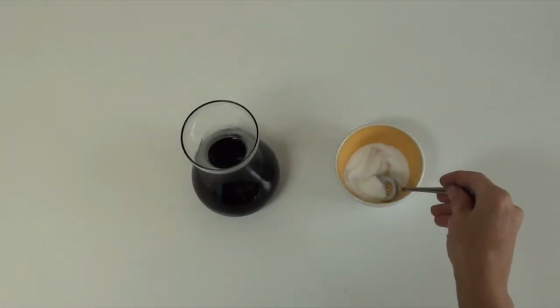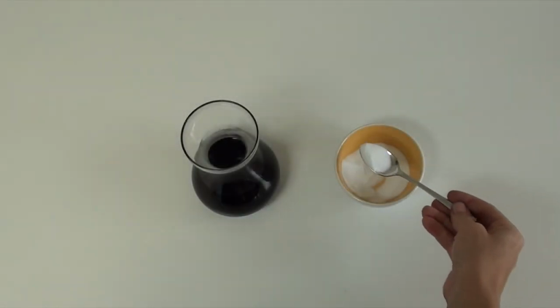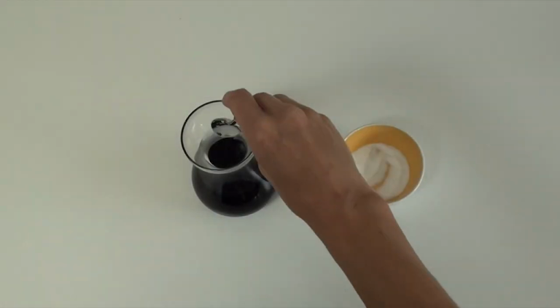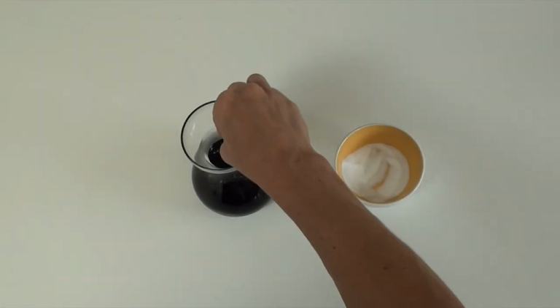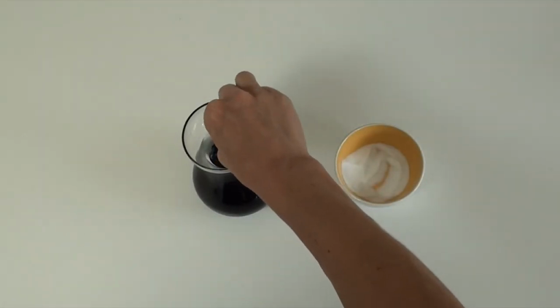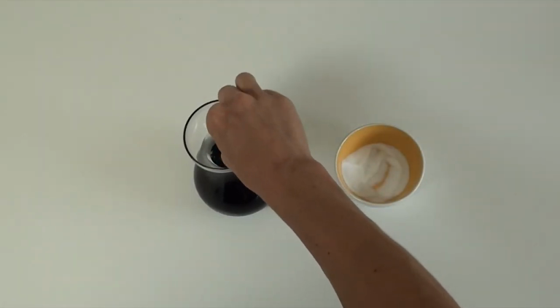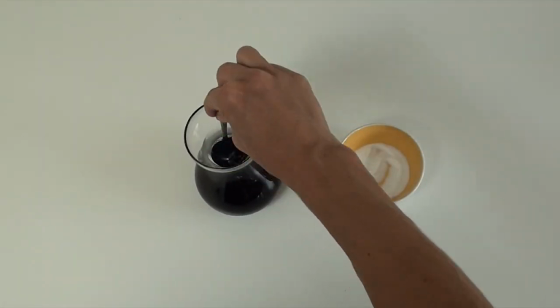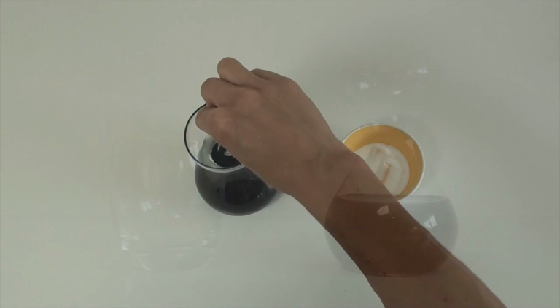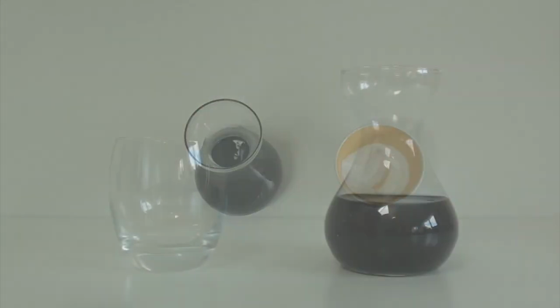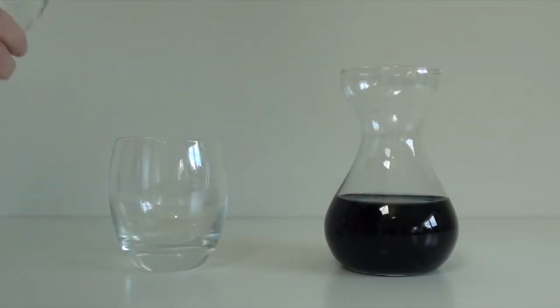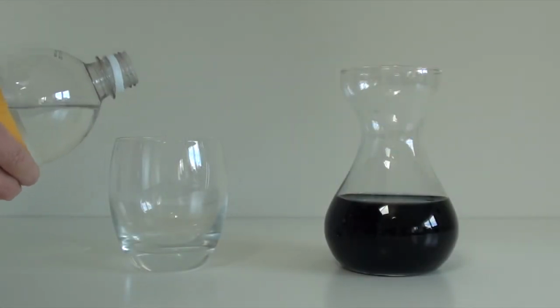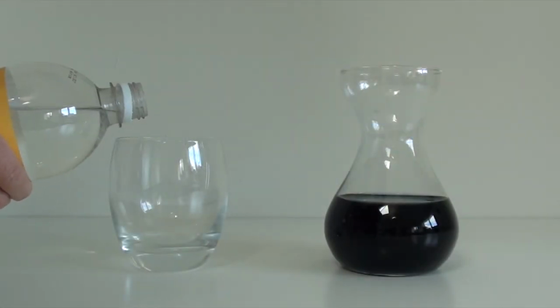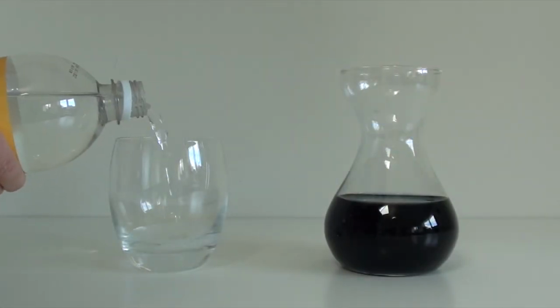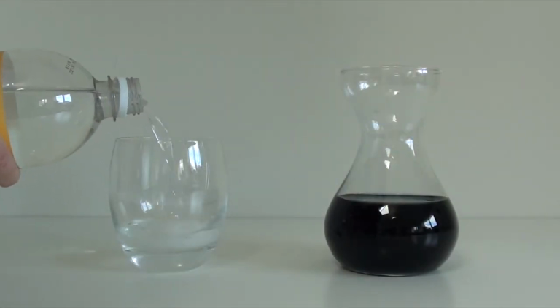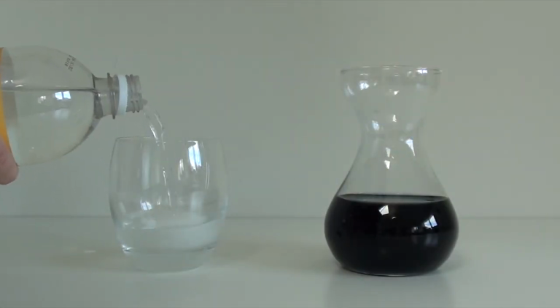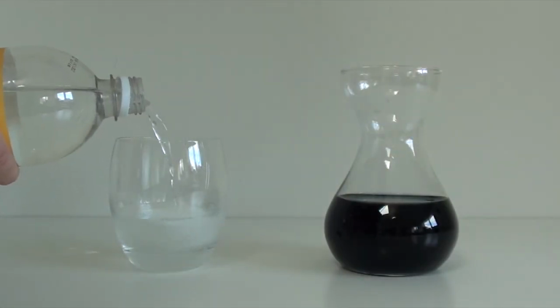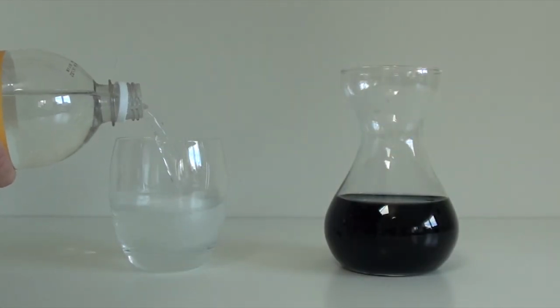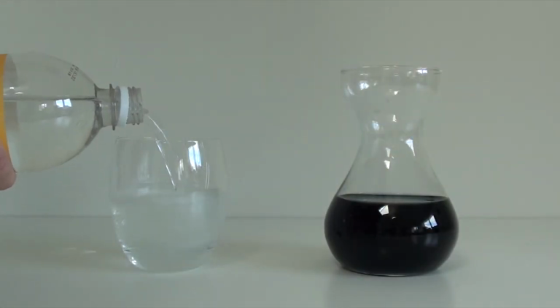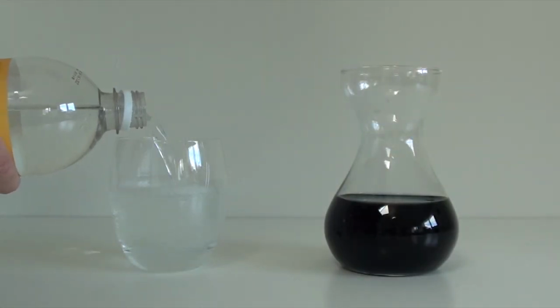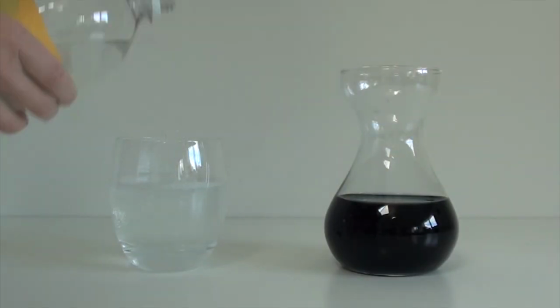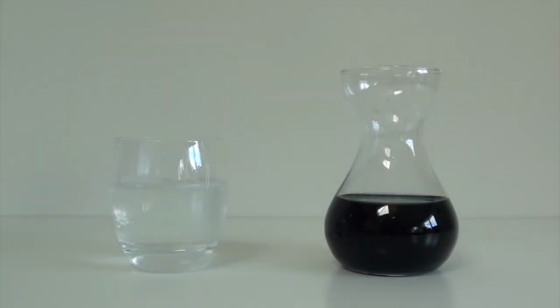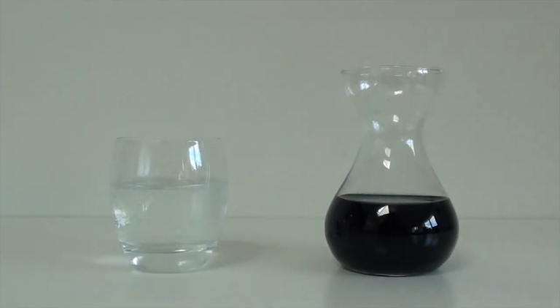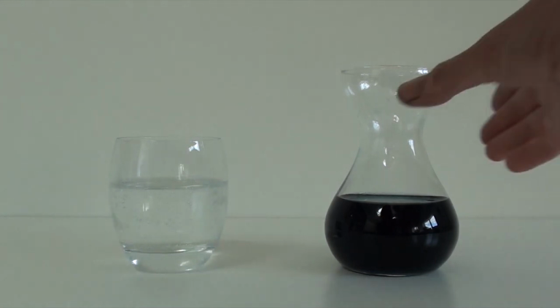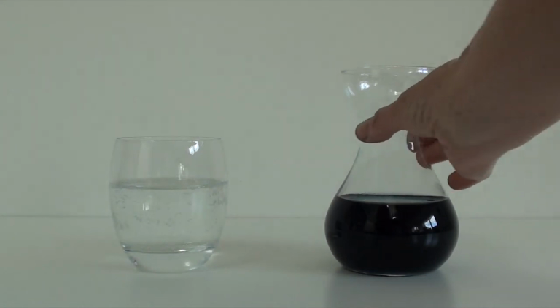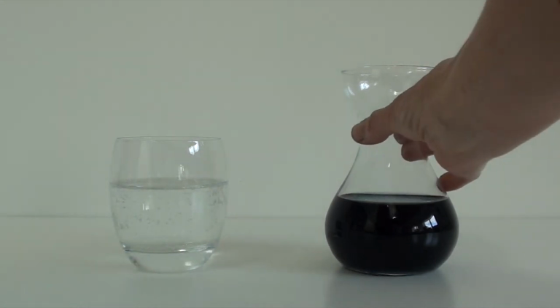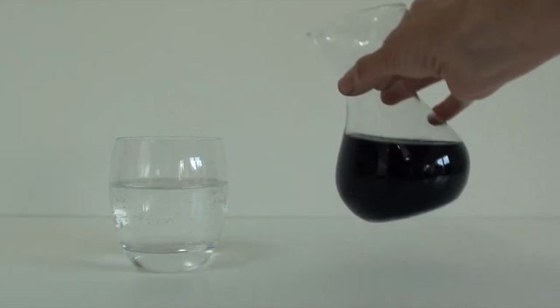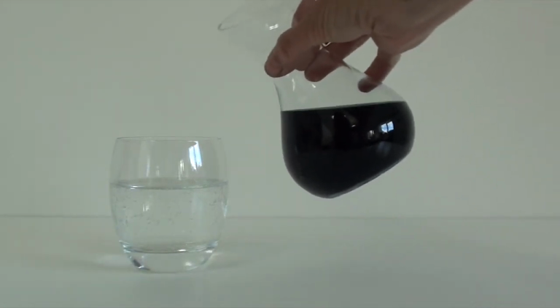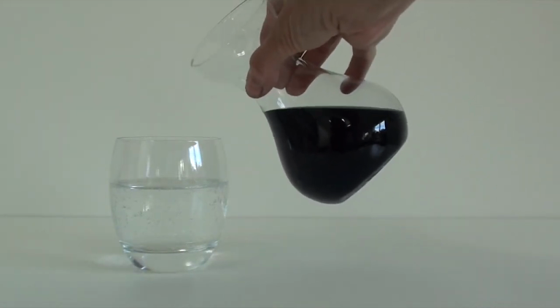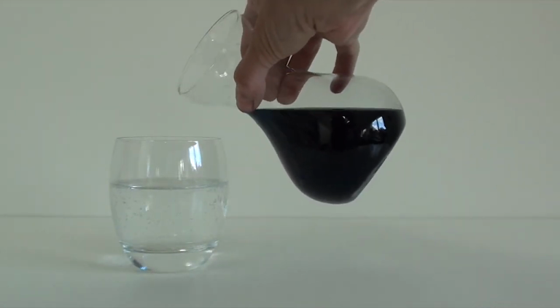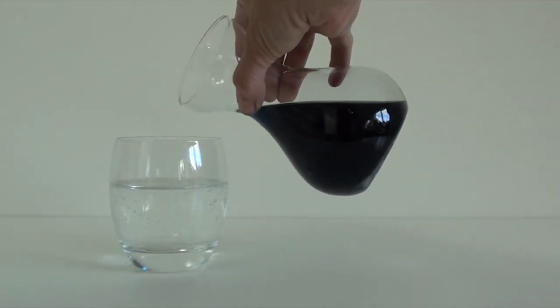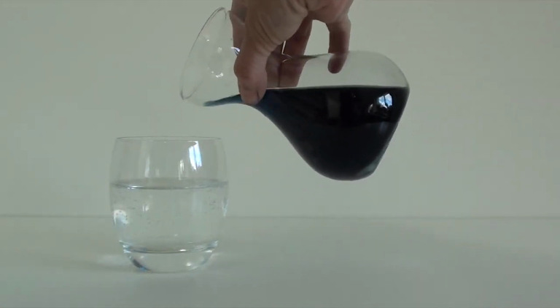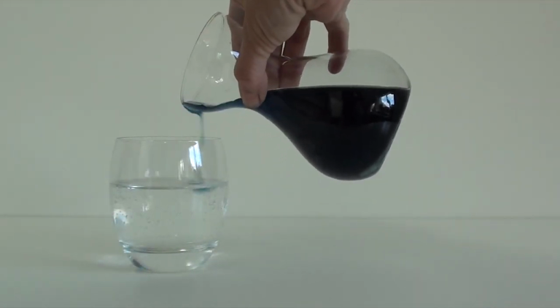Now get a level teaspoon of bicarbonate of soda and stir it in well. Finally, just pour some lemonade into the glass and you can use your special colour changing liquid to add to it and see what the reaction is.